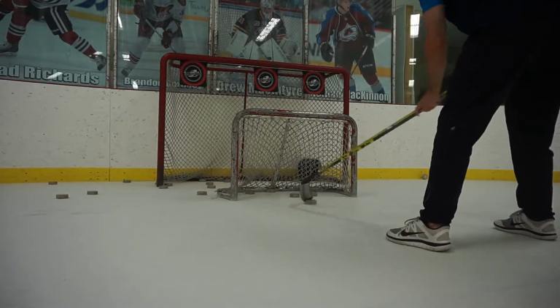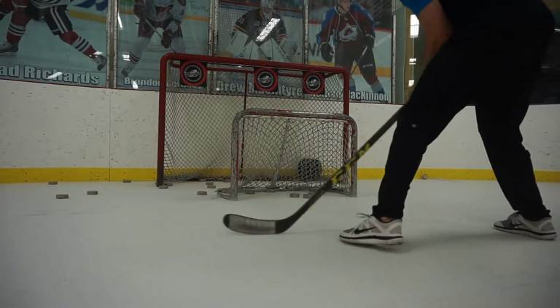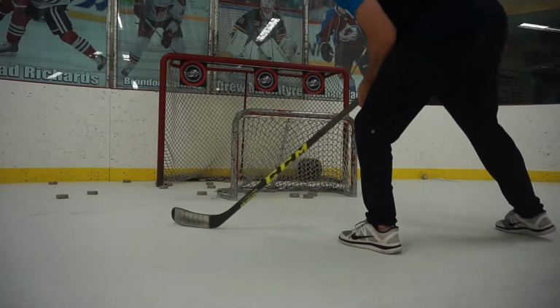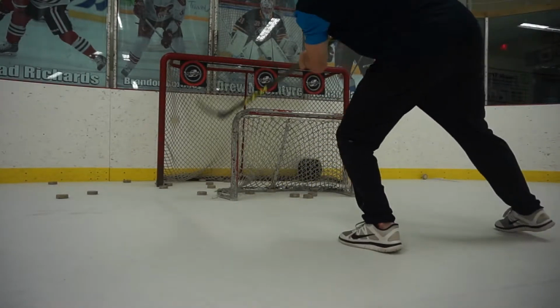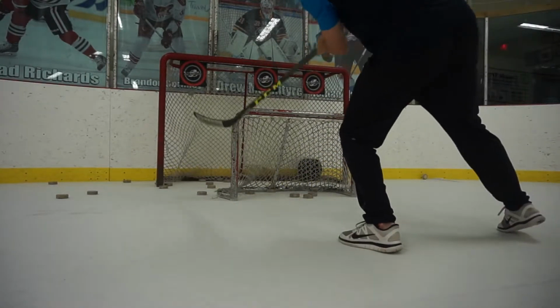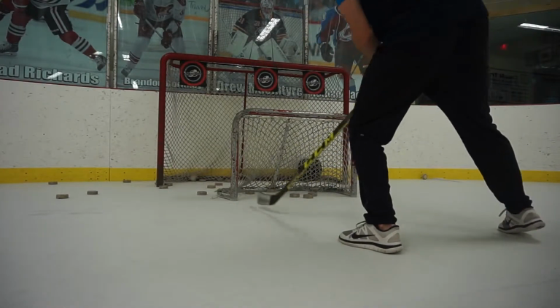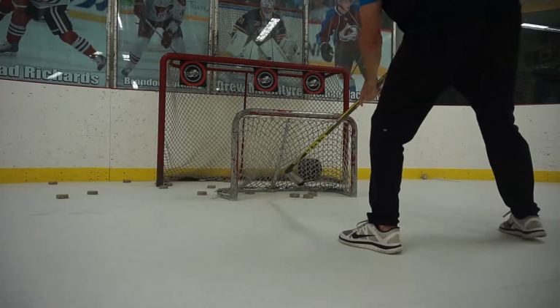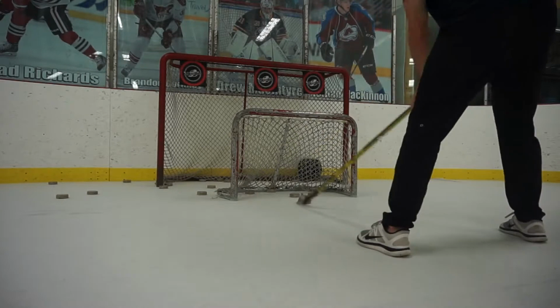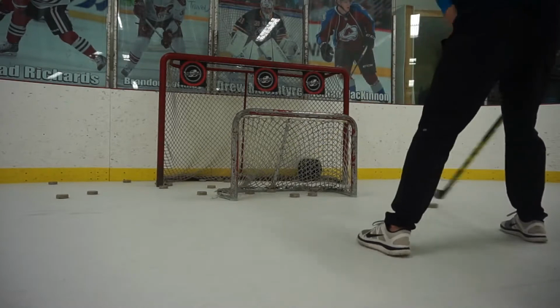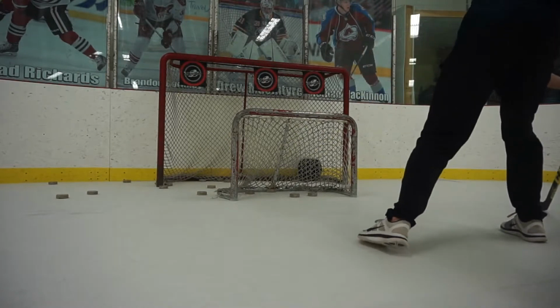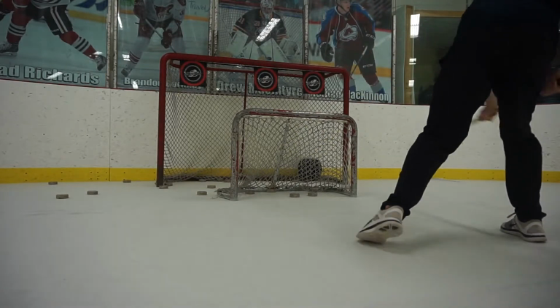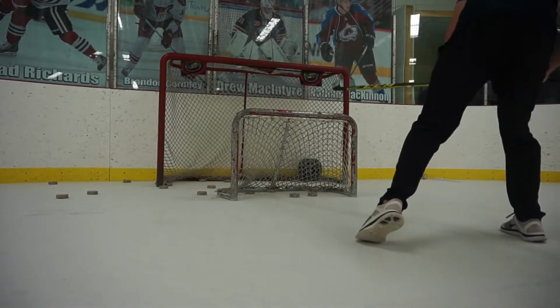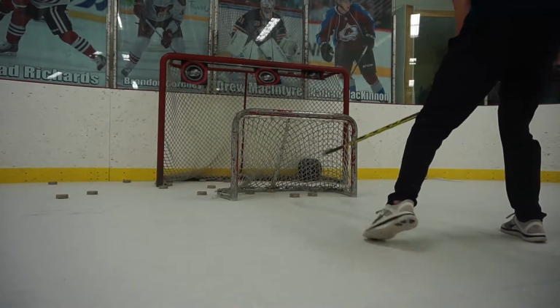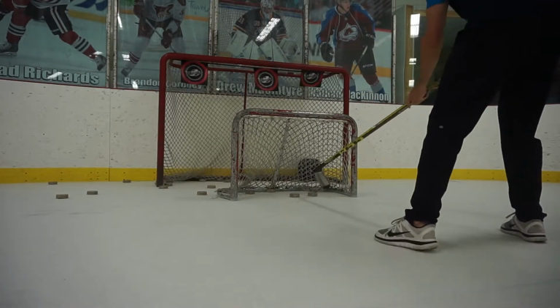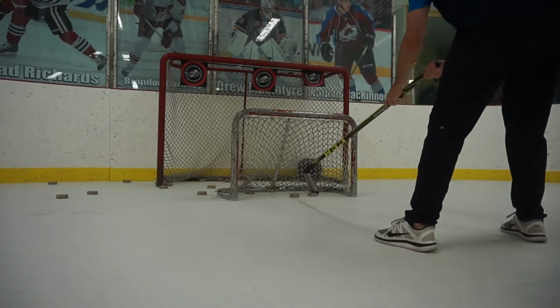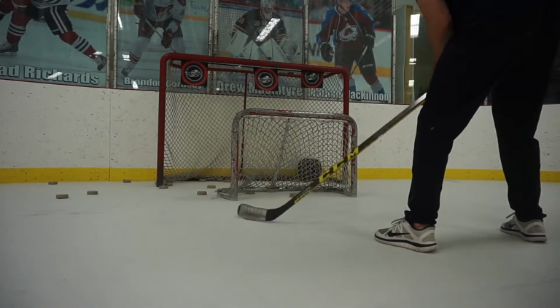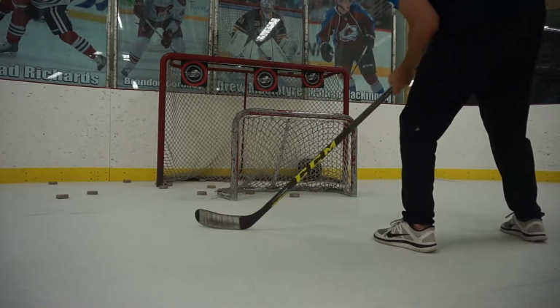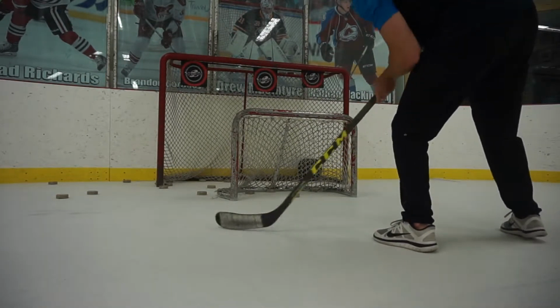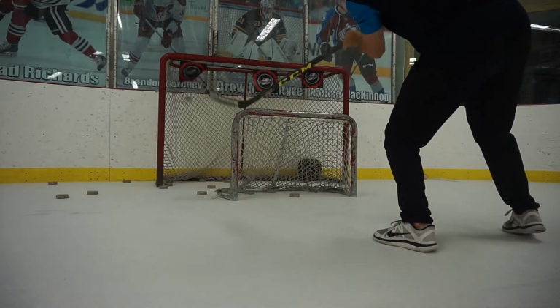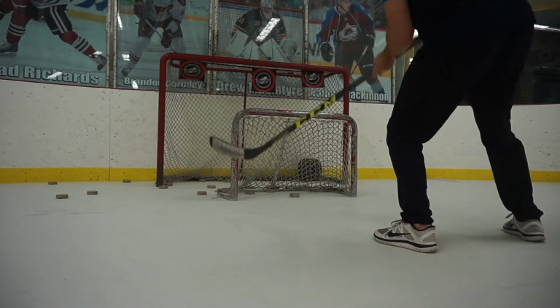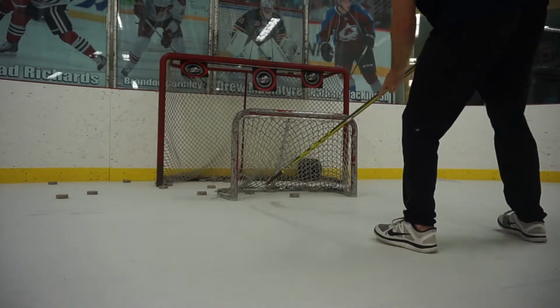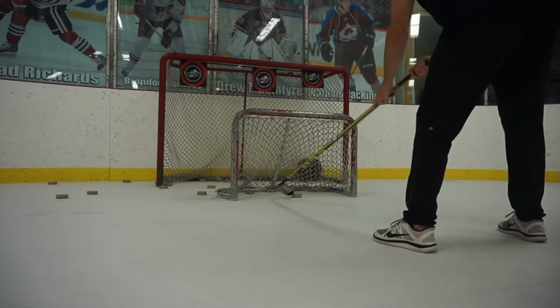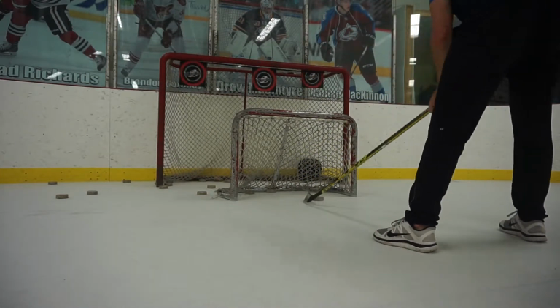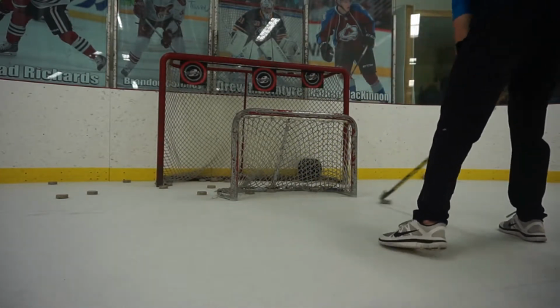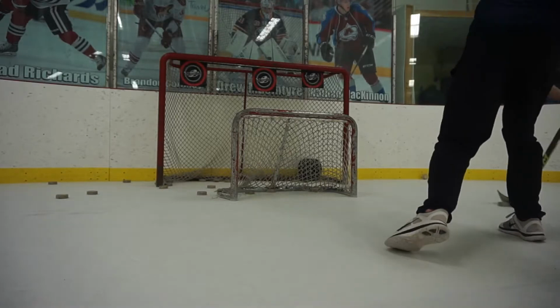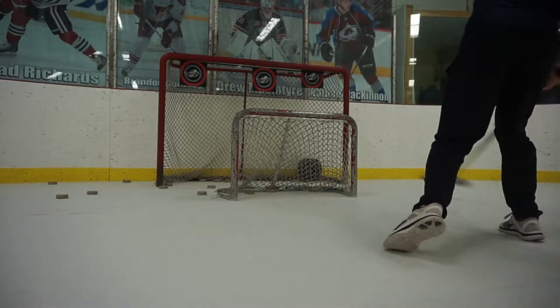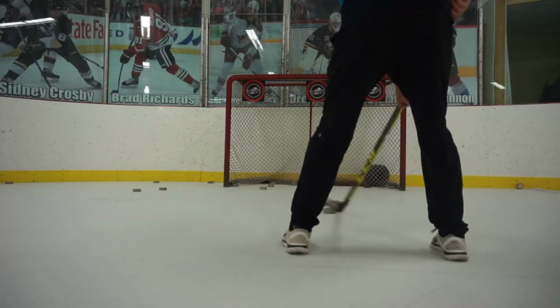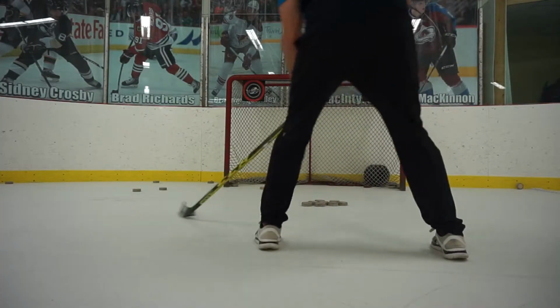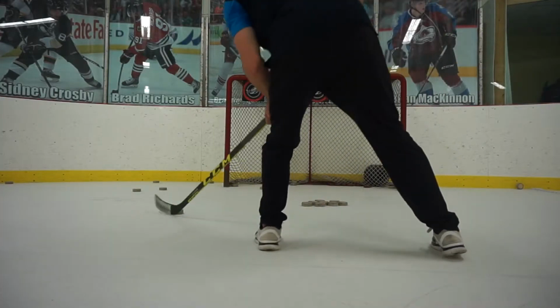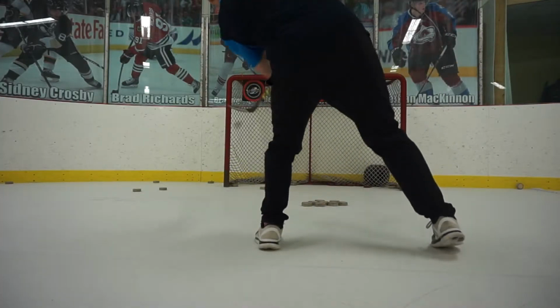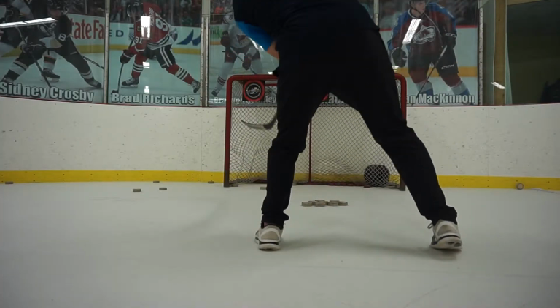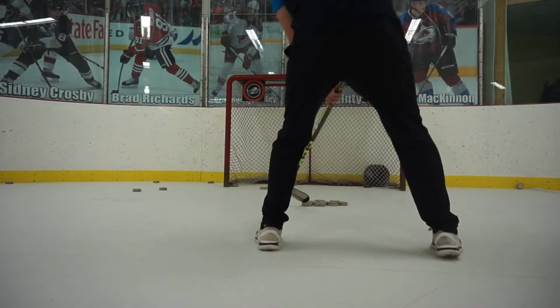On the backhand, we close our blade. On our forehand, we open it up. So pull it out, open the blade, get it up under the bar — backhand, close the blade.